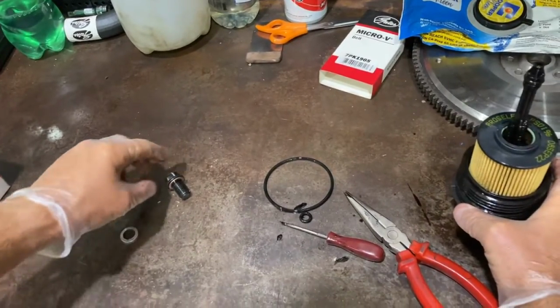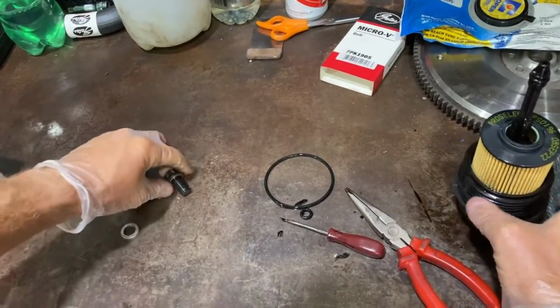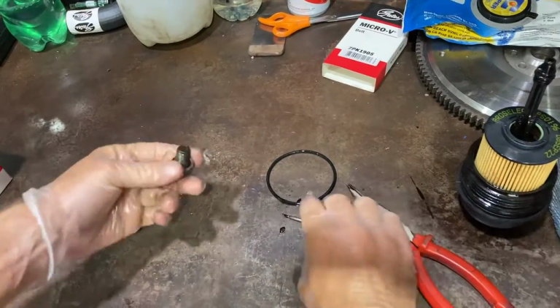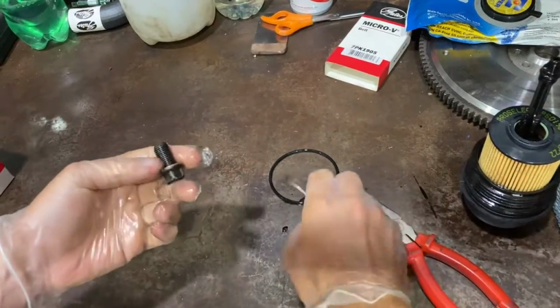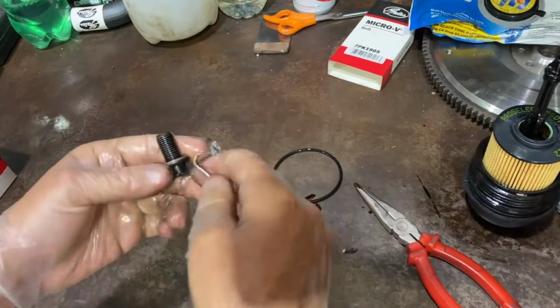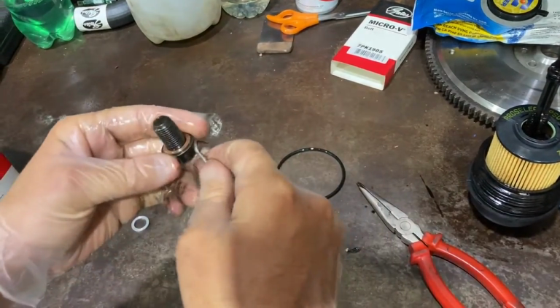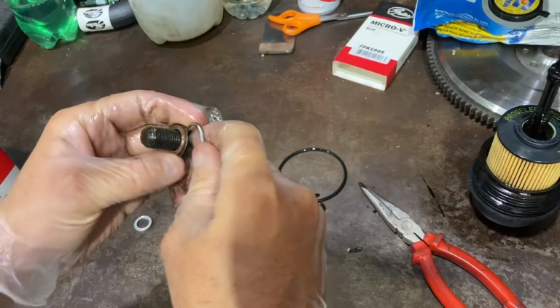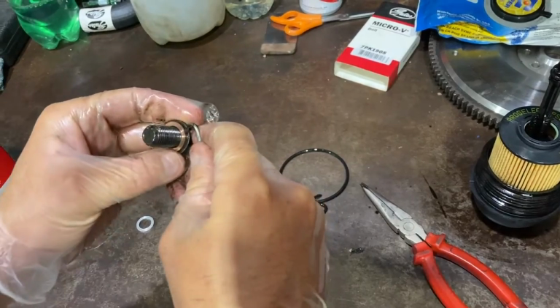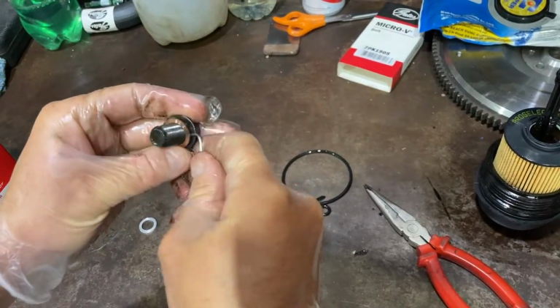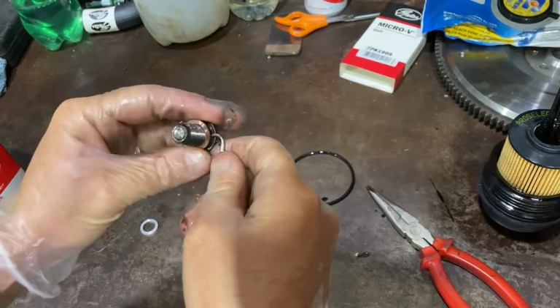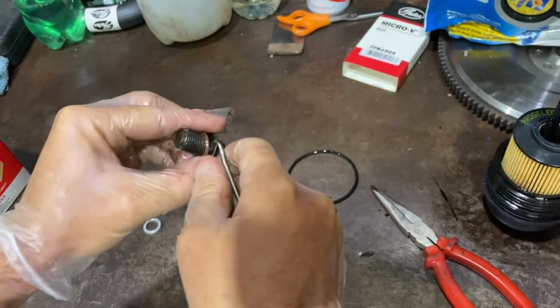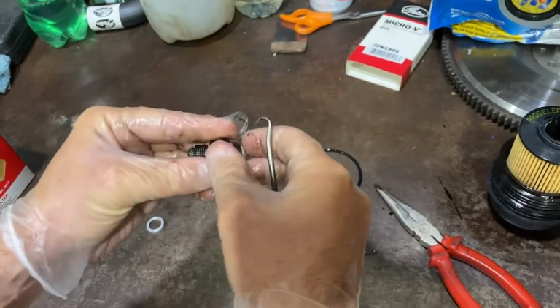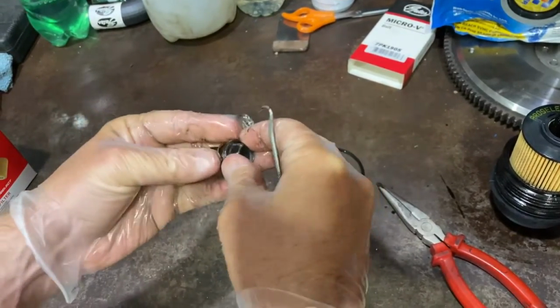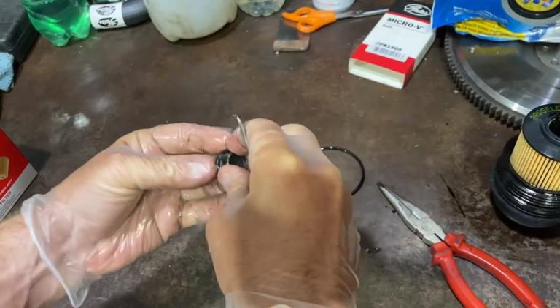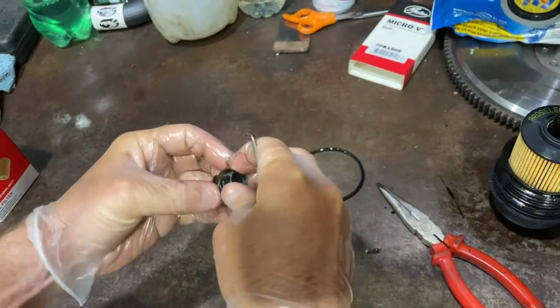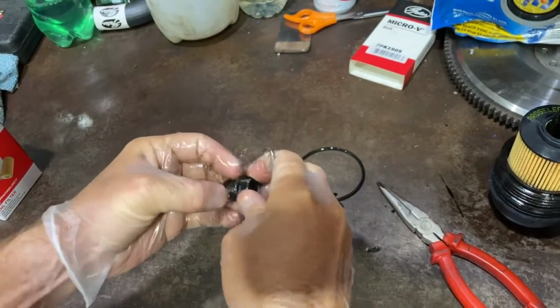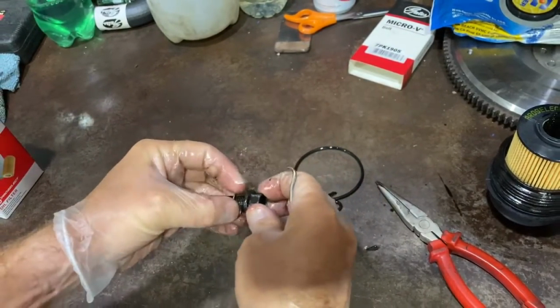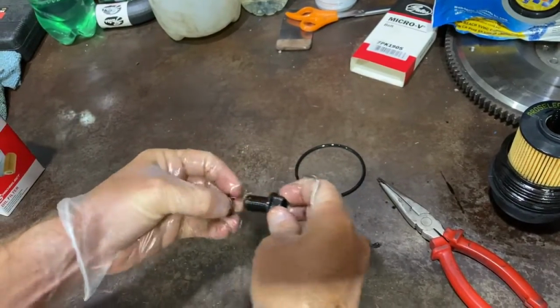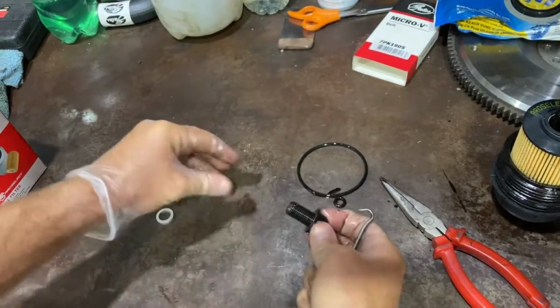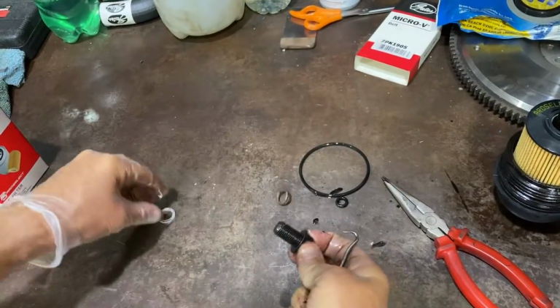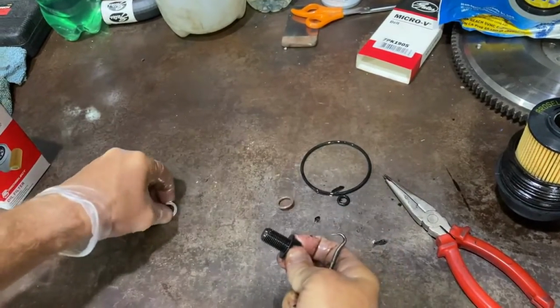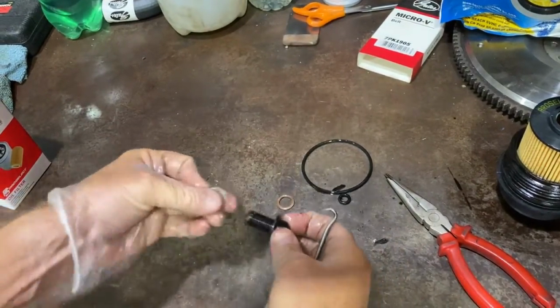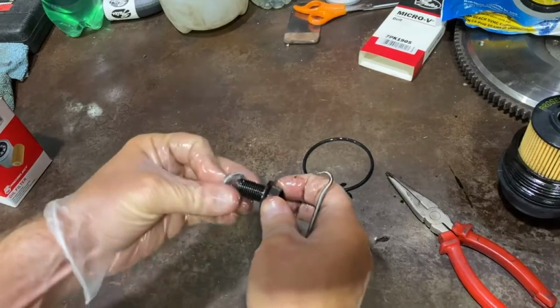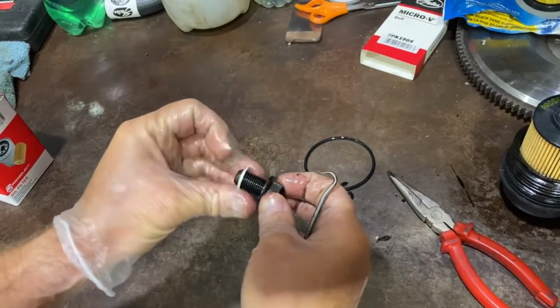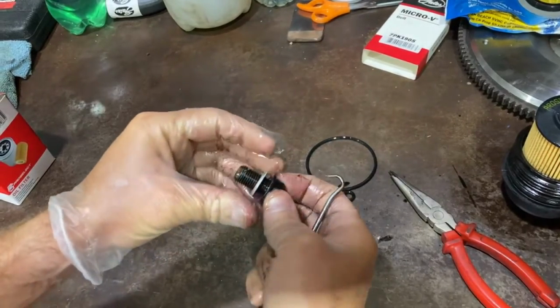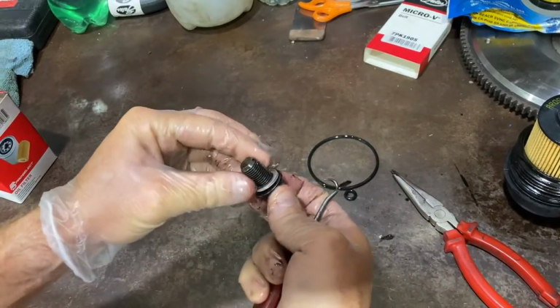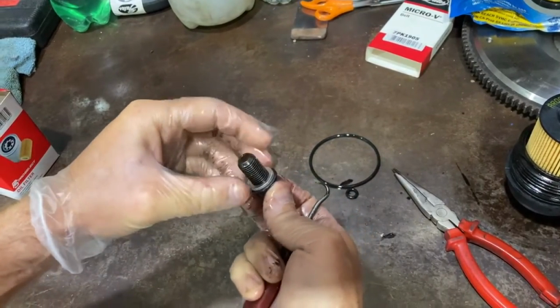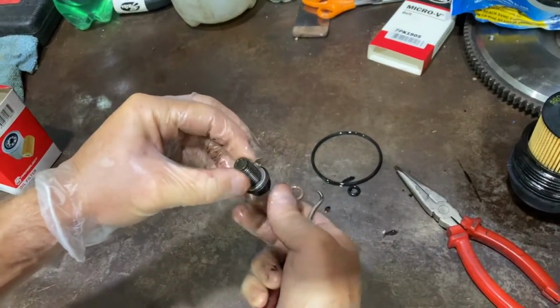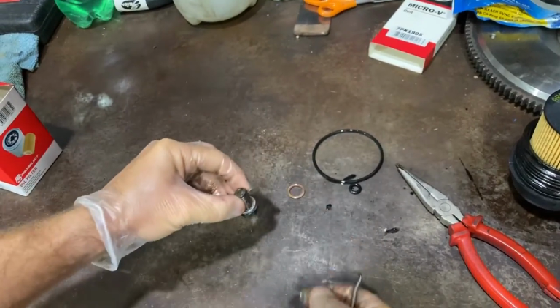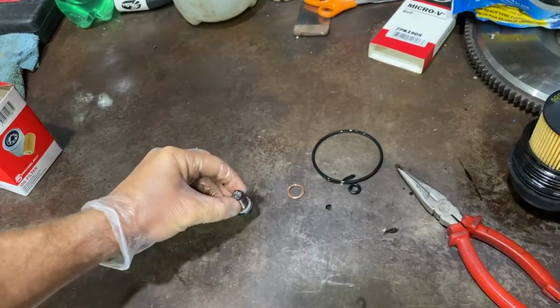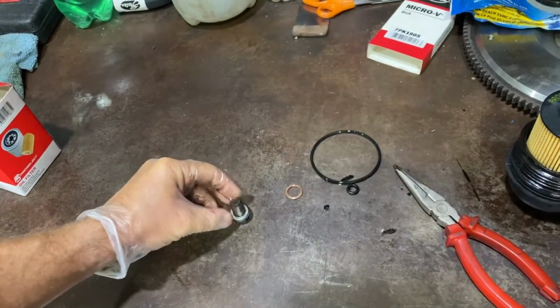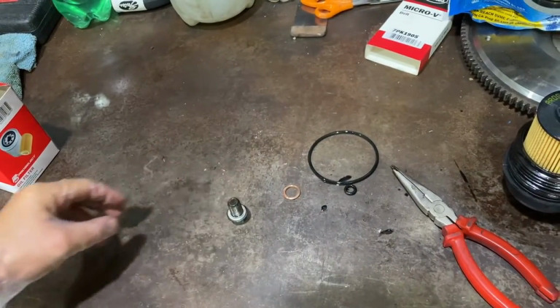And then with our sump plug — just take the washer off, fit our new washer. That's ready to go back in the car.